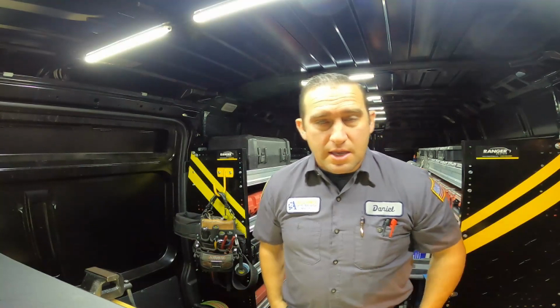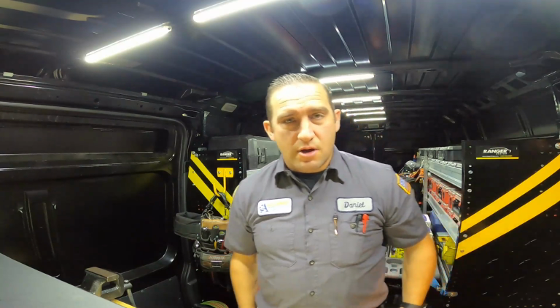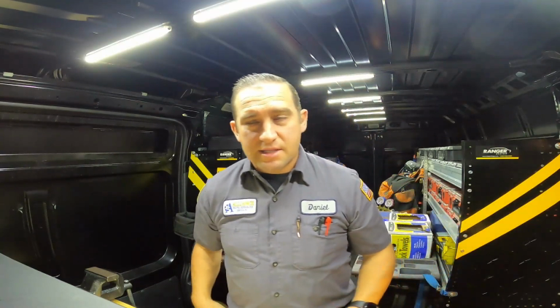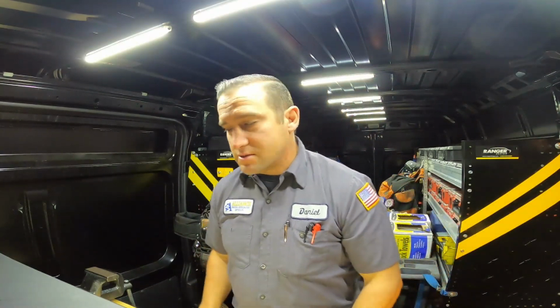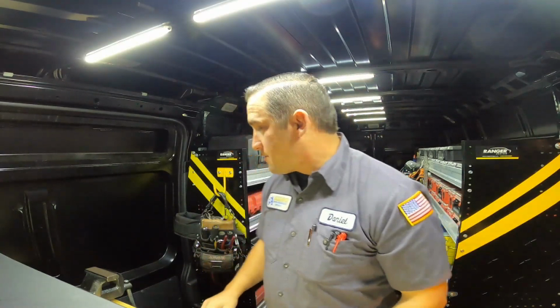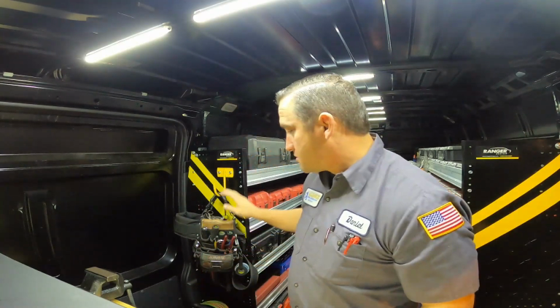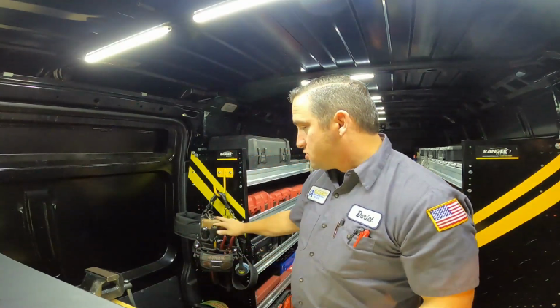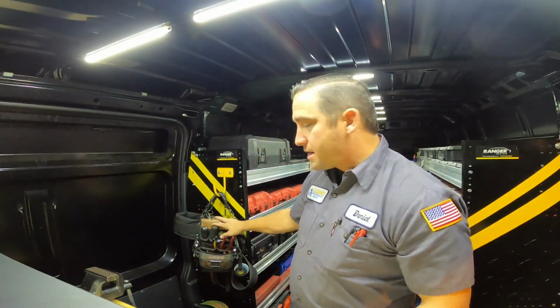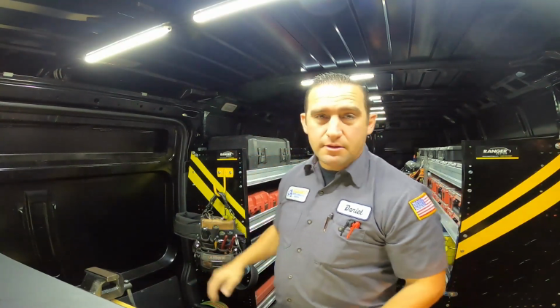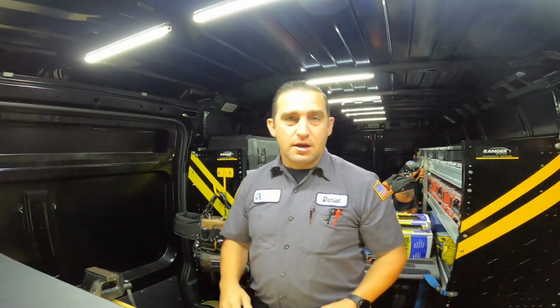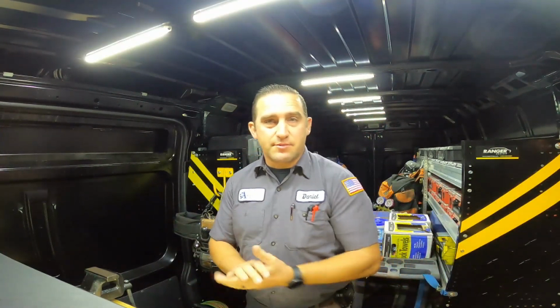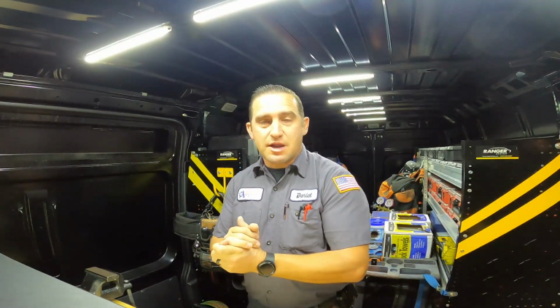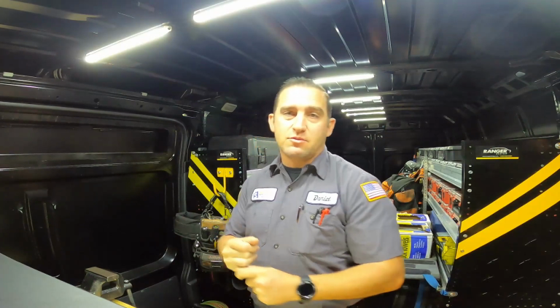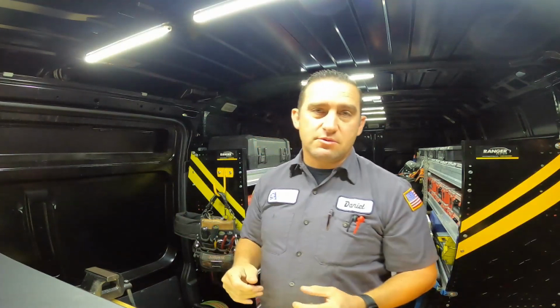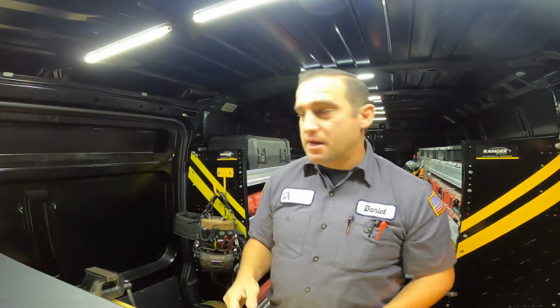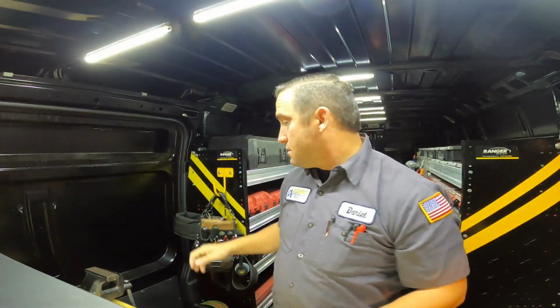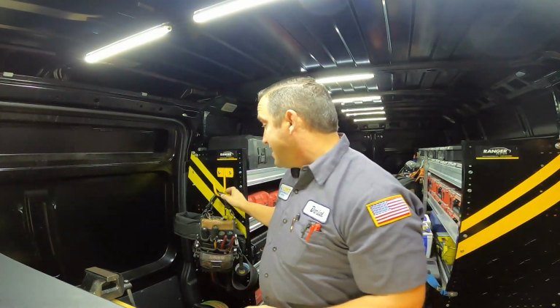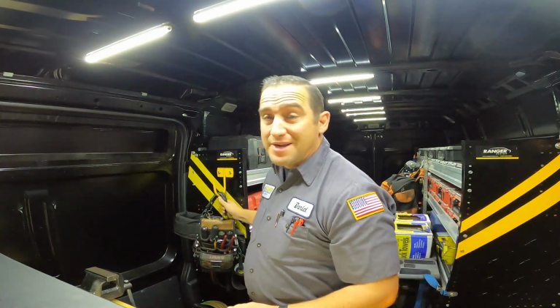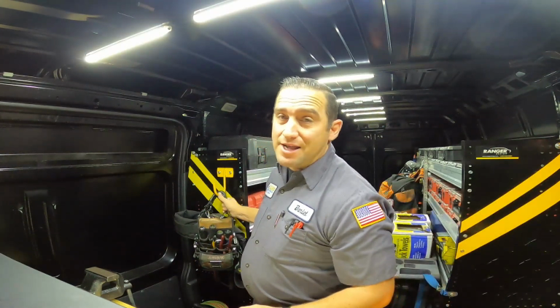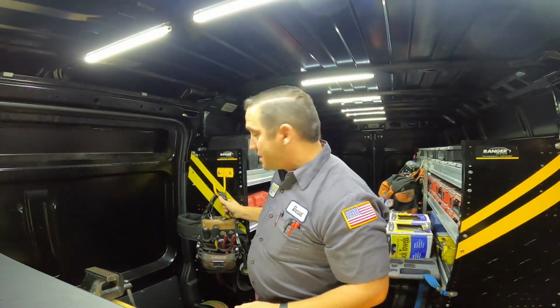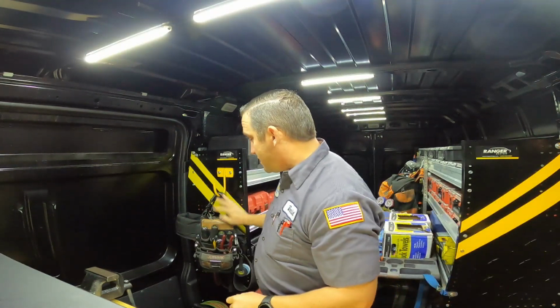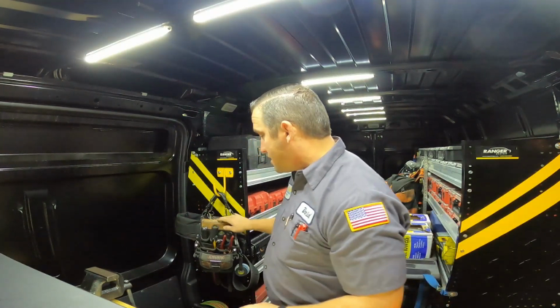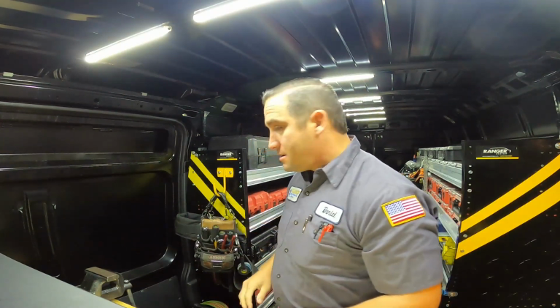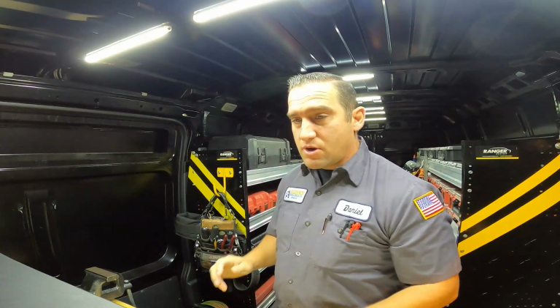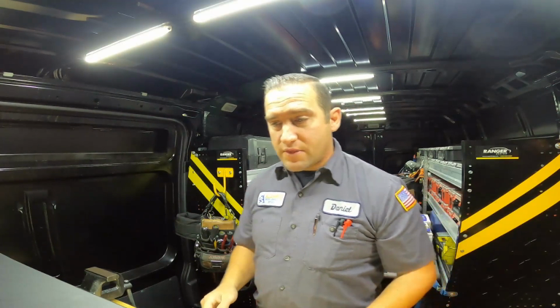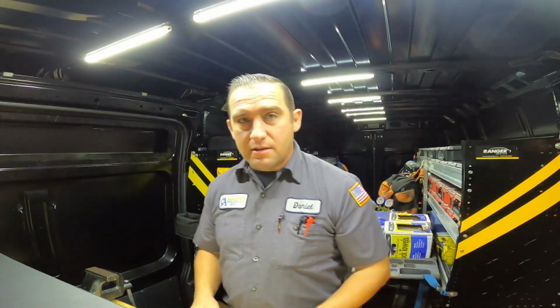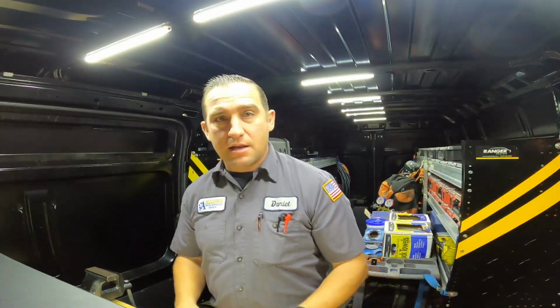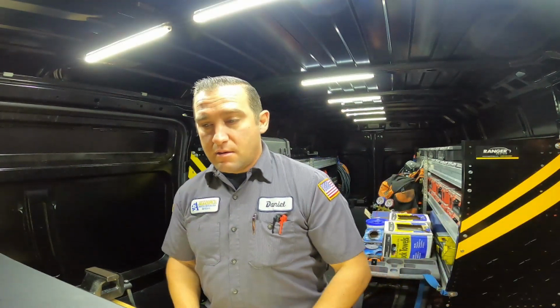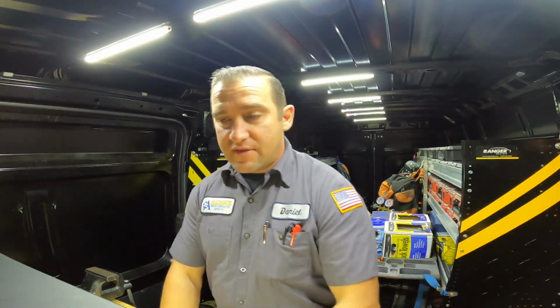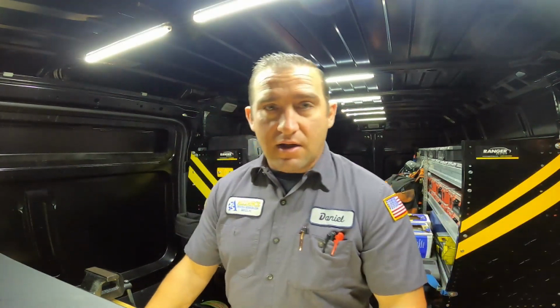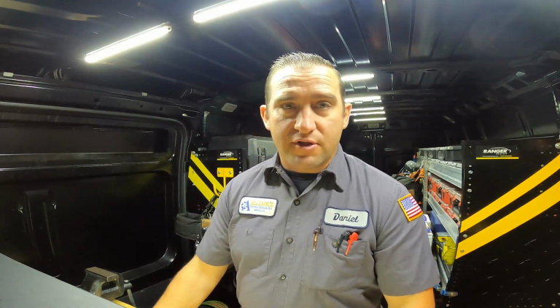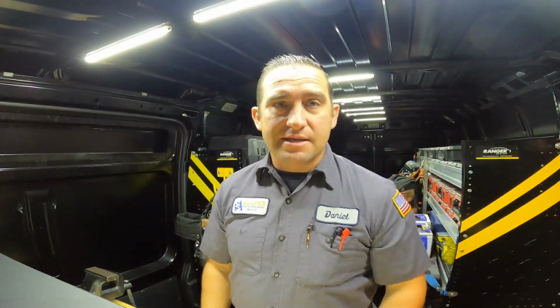Hey guys, welcome to Lion's Tech. Today I'm going to show you guys what's in my tool bag. A couple of subscribers wanted to see what was in my — I call it my diagnostic bag — so we're going to go over that and lay everything out right here for you guys.